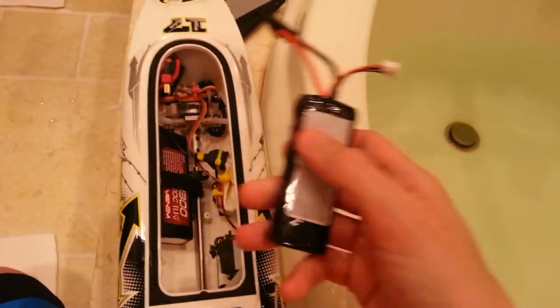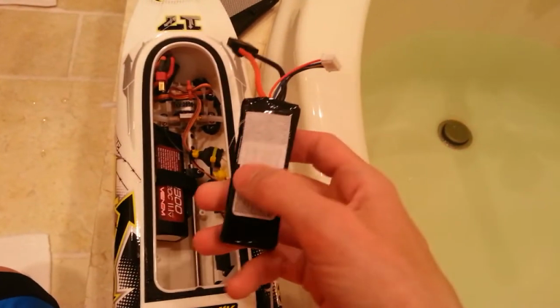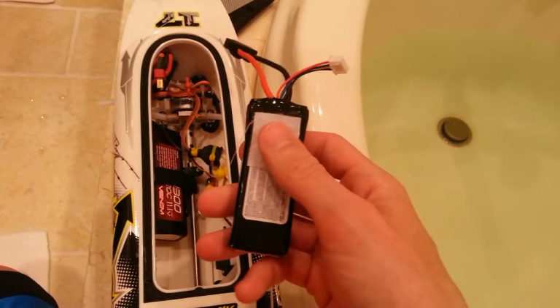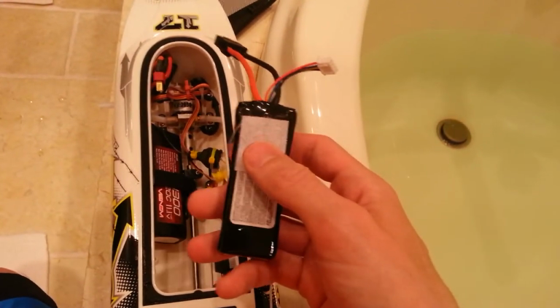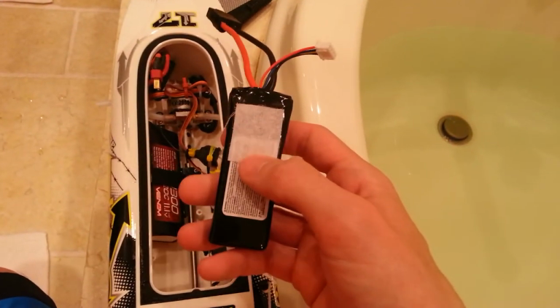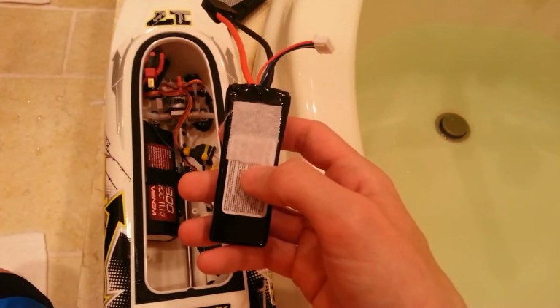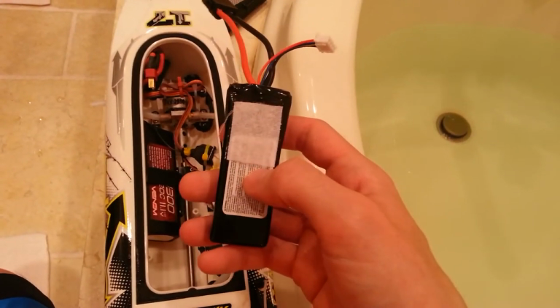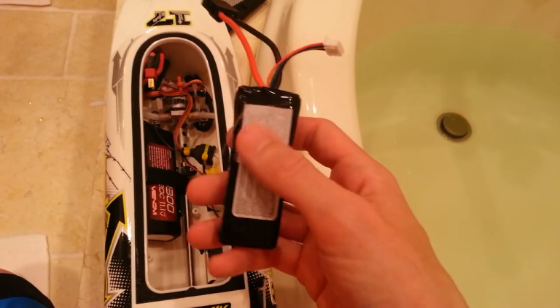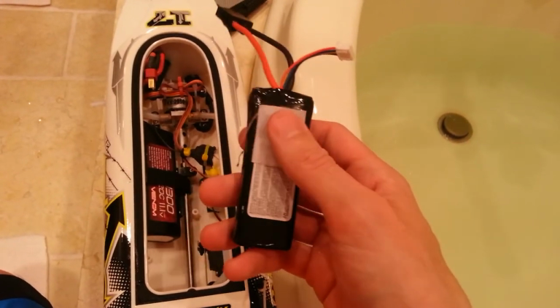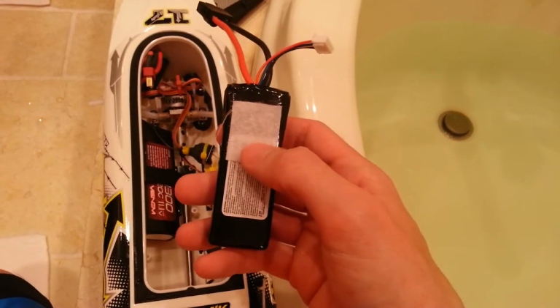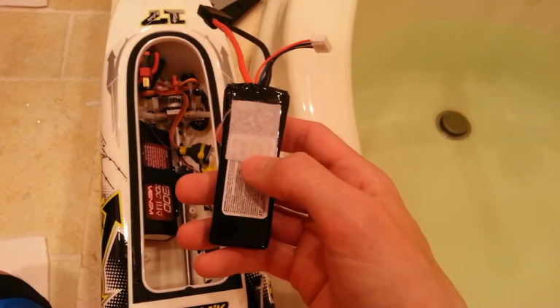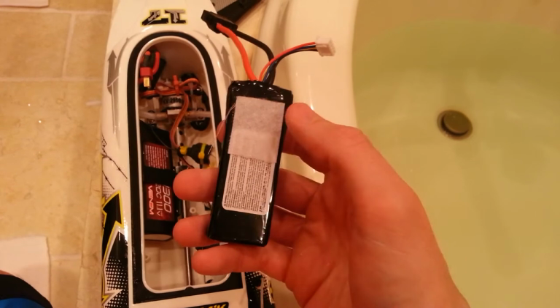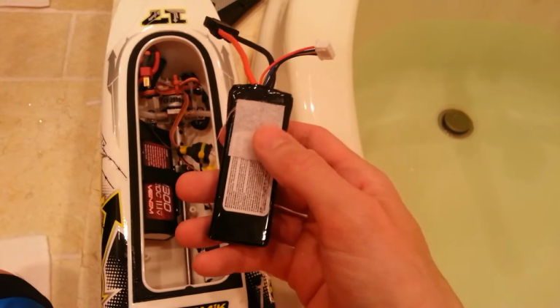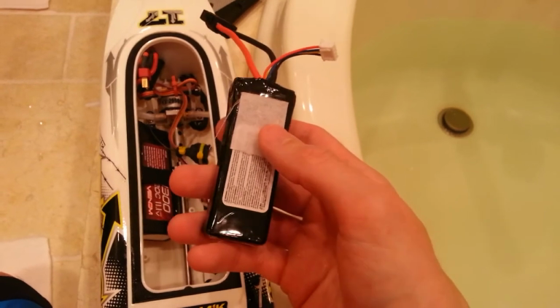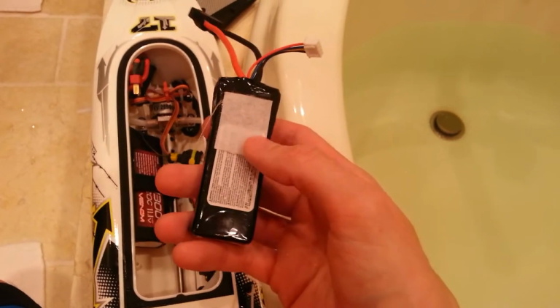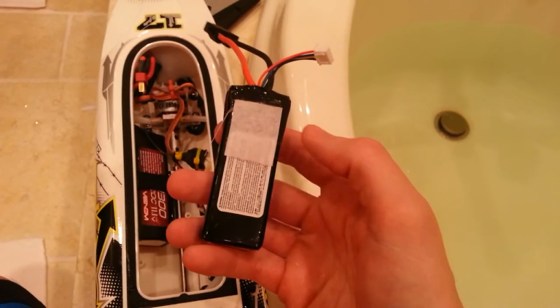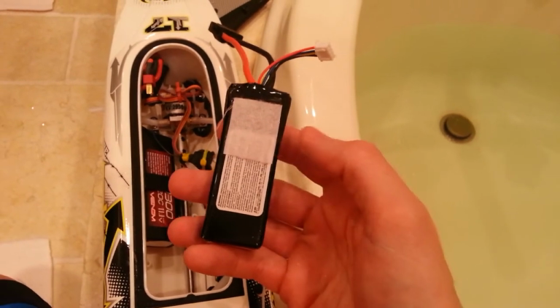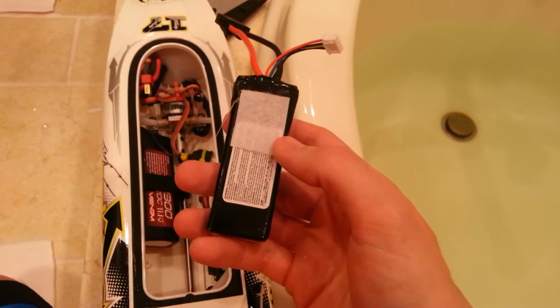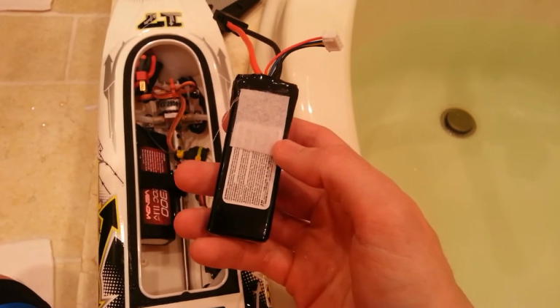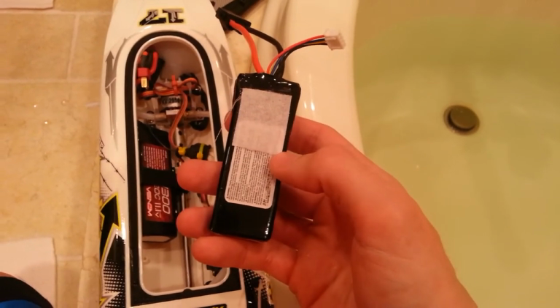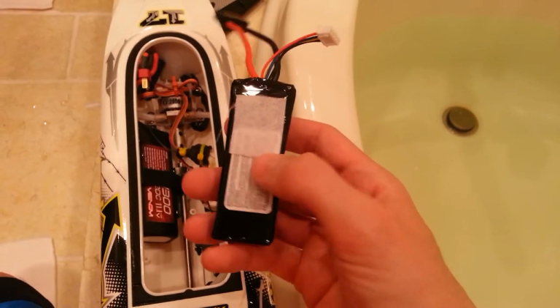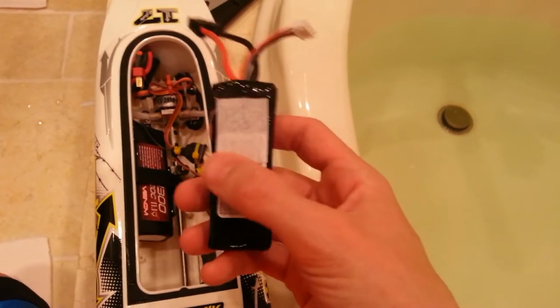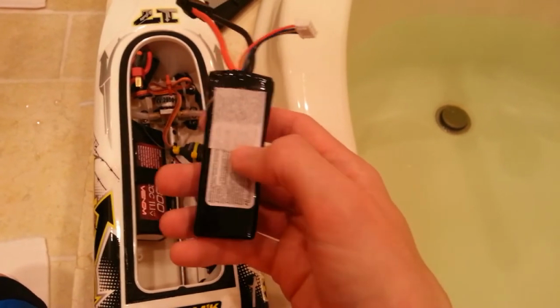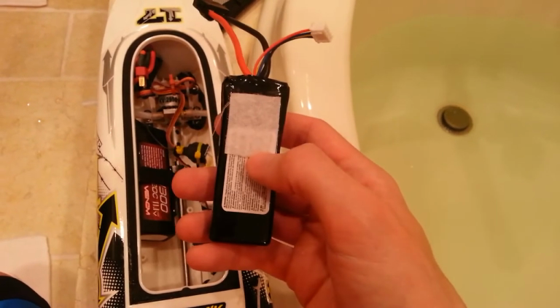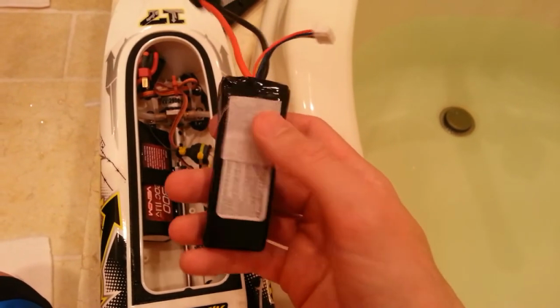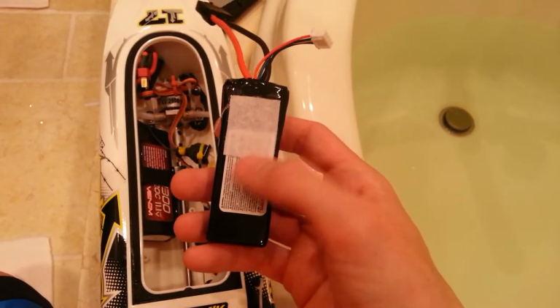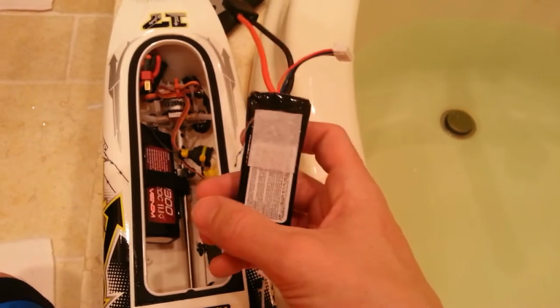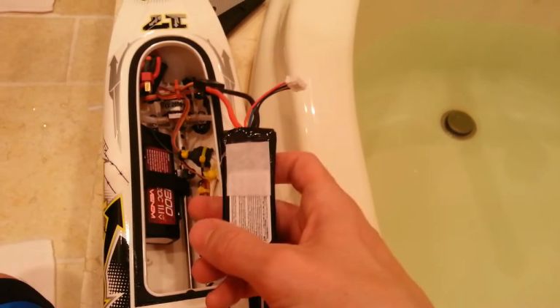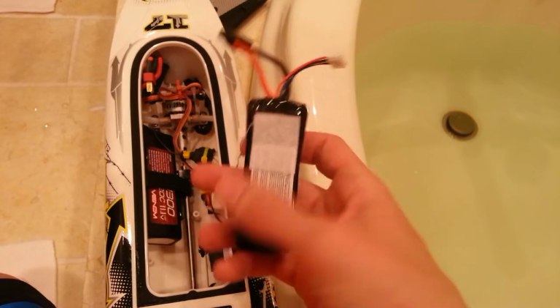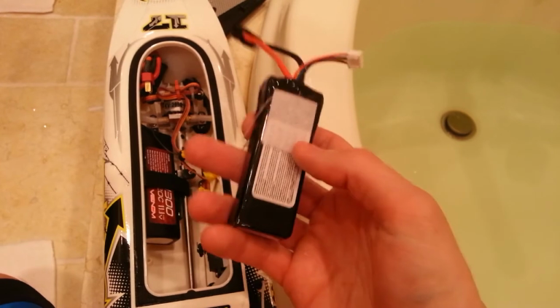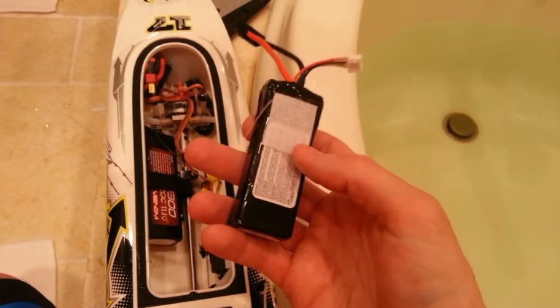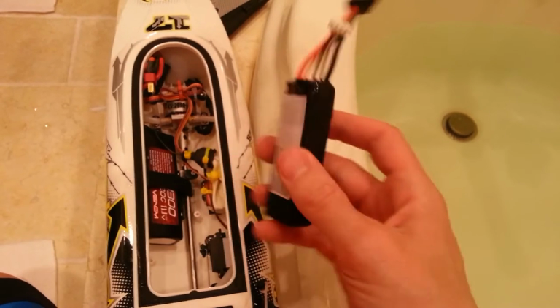Also on the battery, I mentioned before that we needed some Velcro, but it actually came with Velcro — I didn't even notice that. I cut it in half so I had one for this battery and one for this battery.